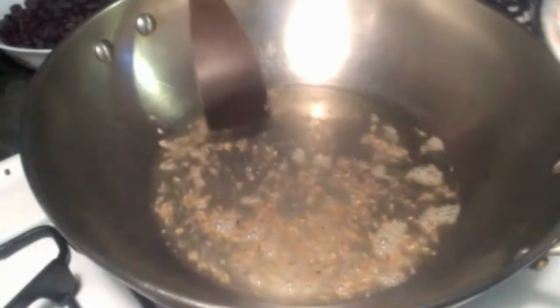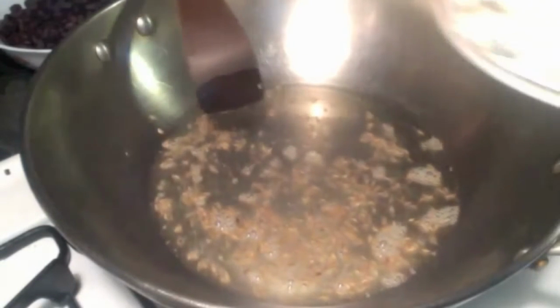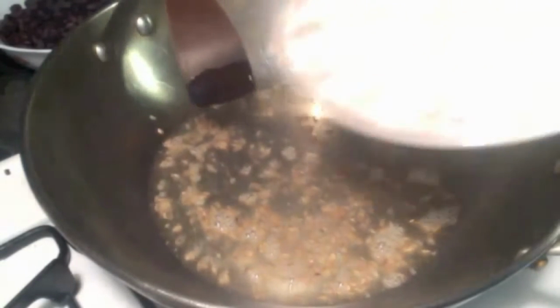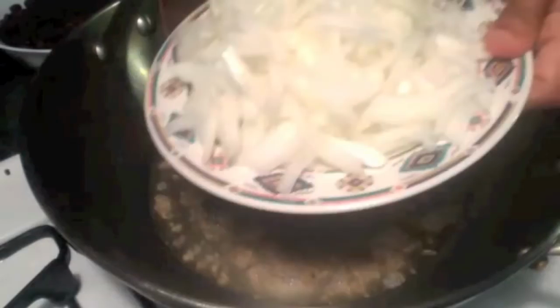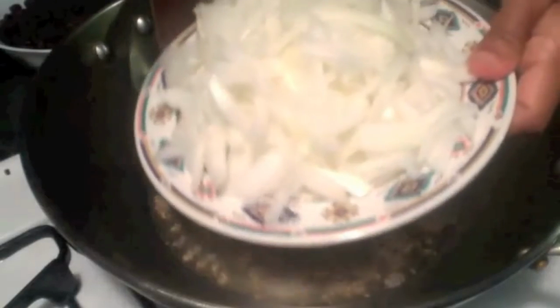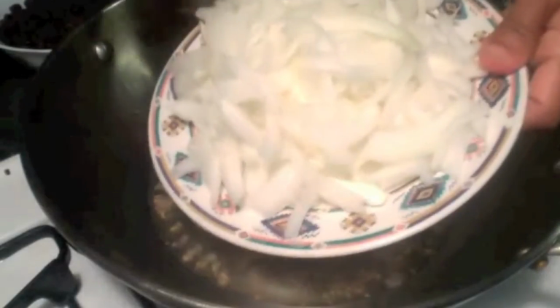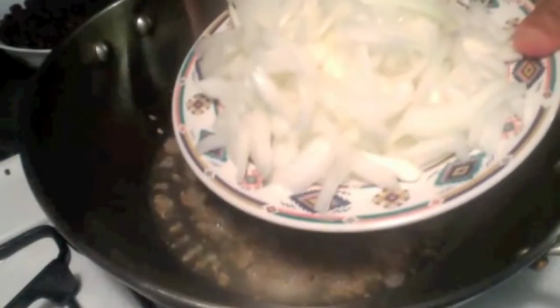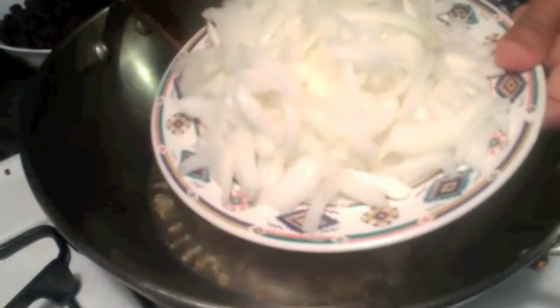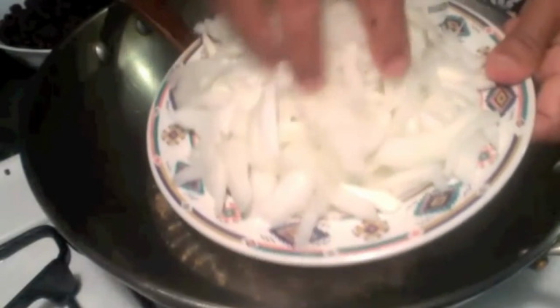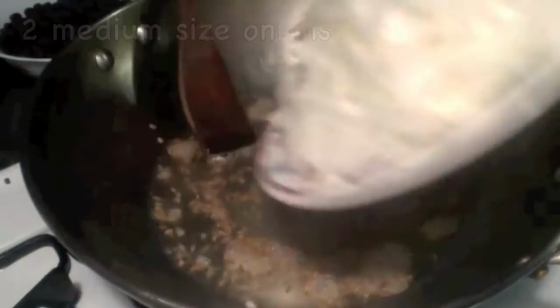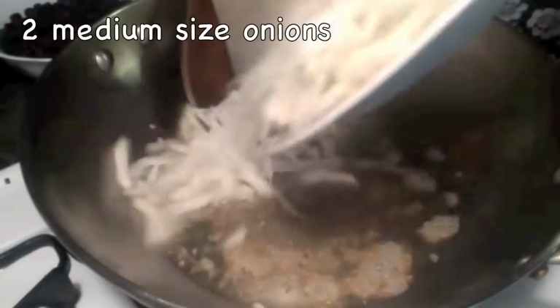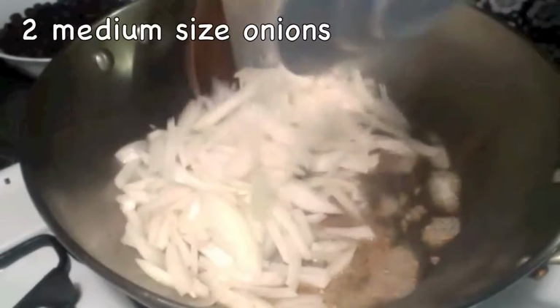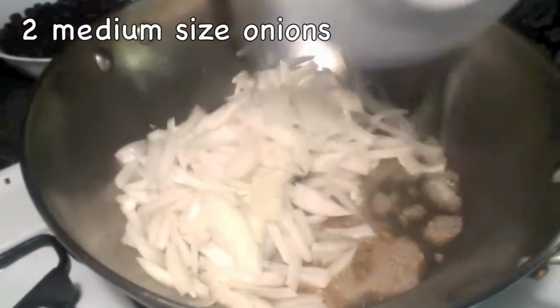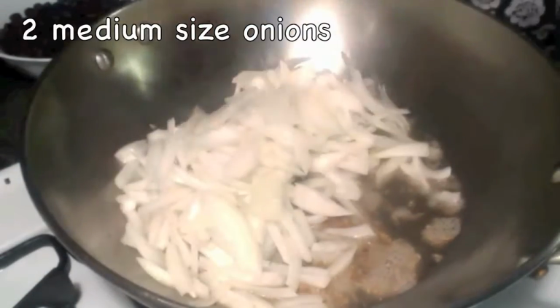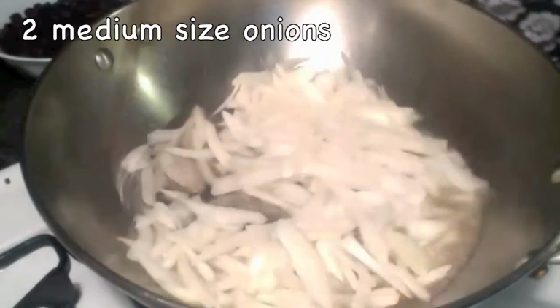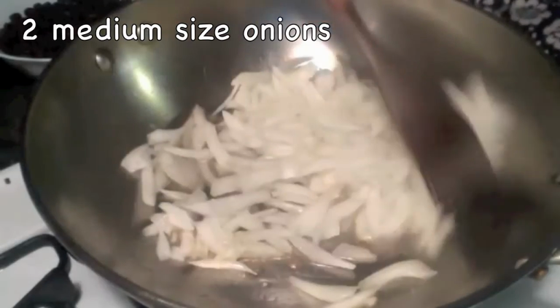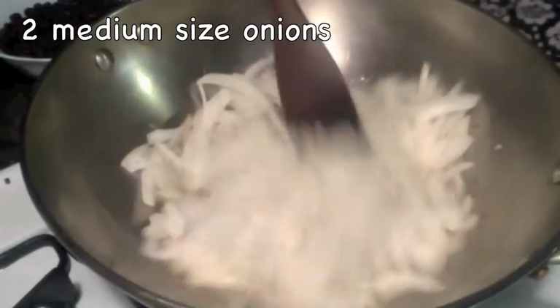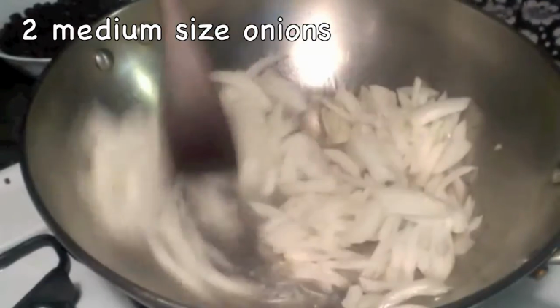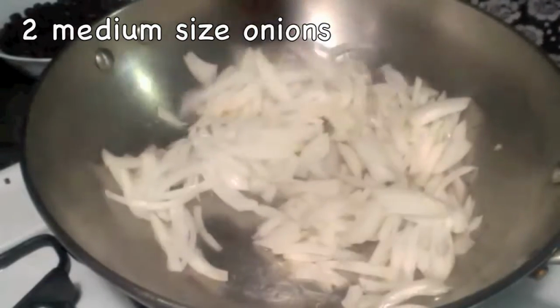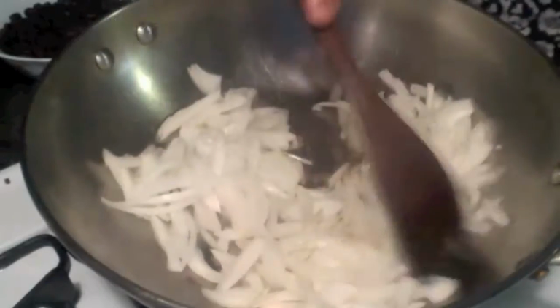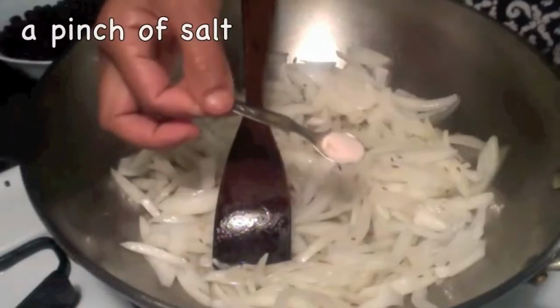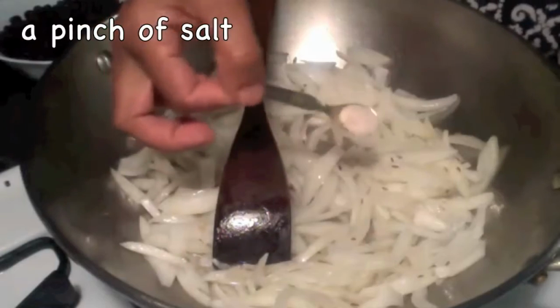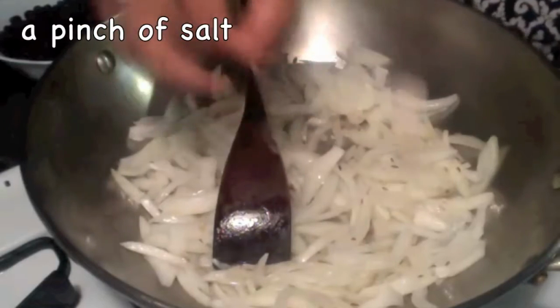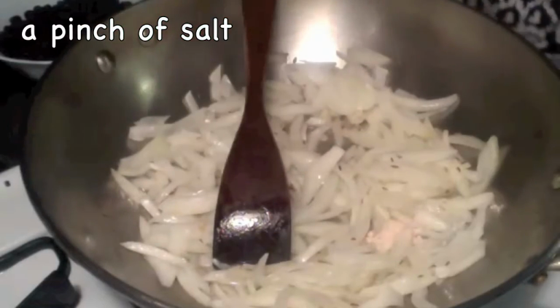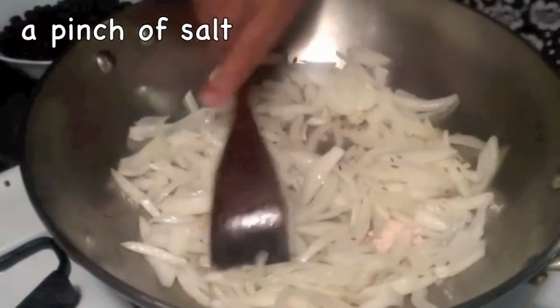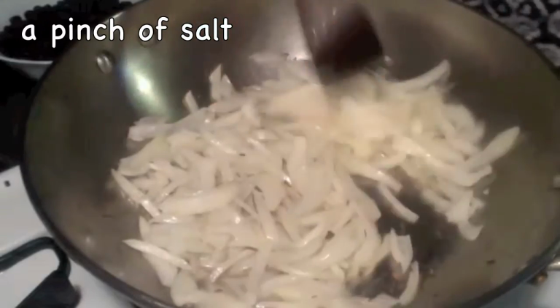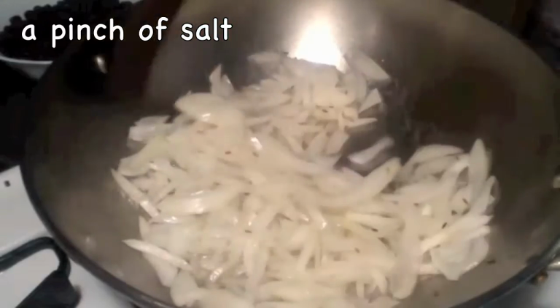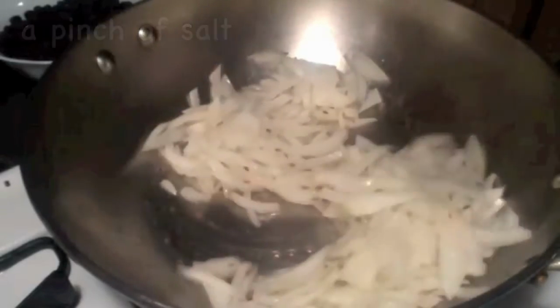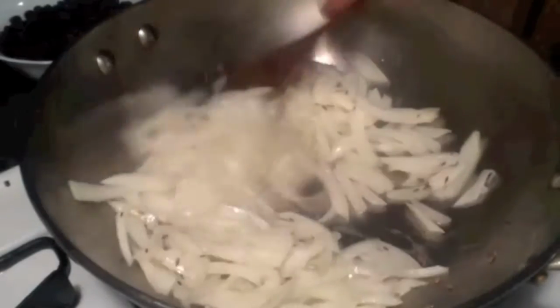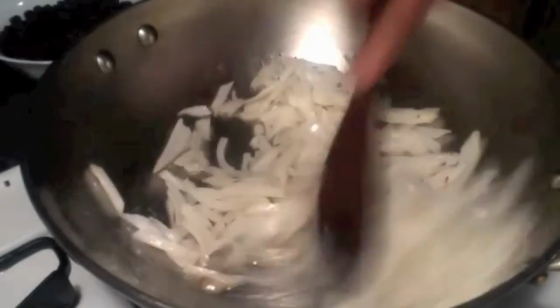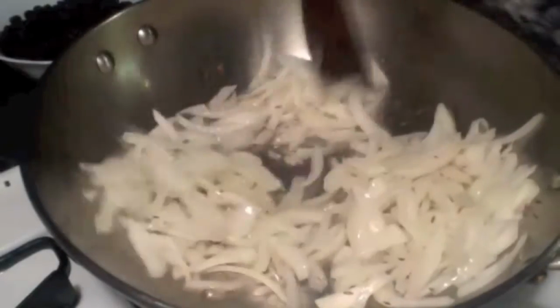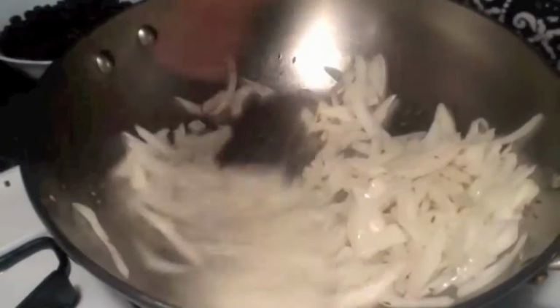Now I am adding onions — I shredded the onions. Add a pinch of salt and mix it again.